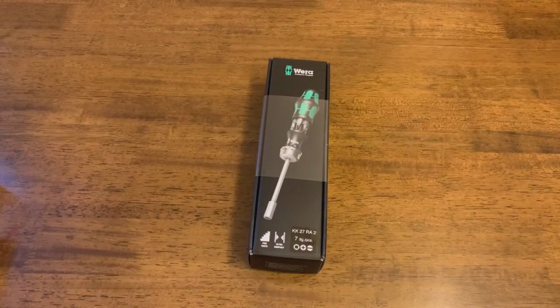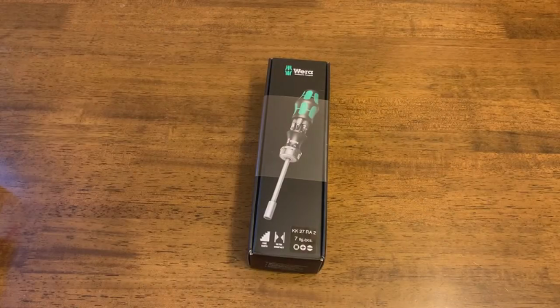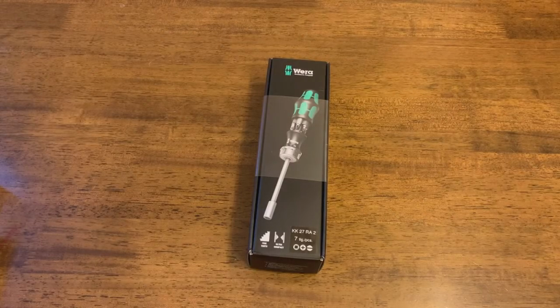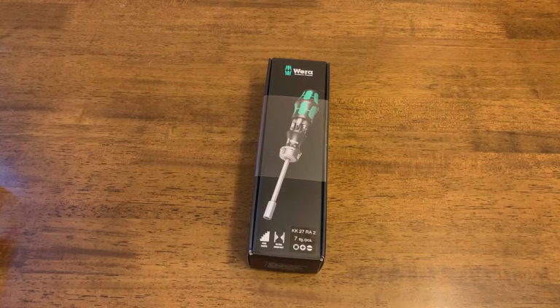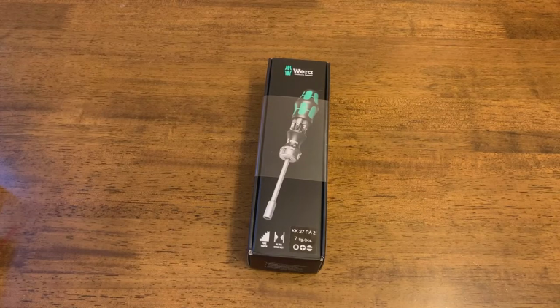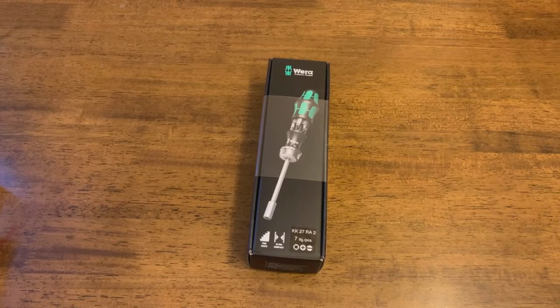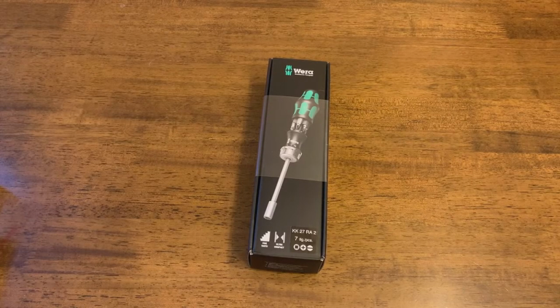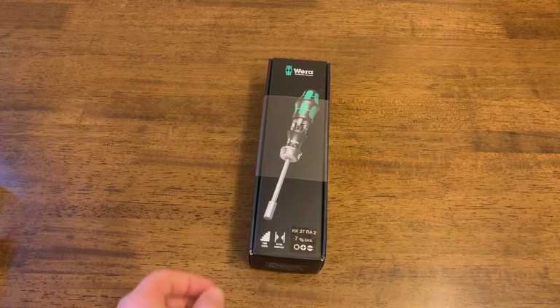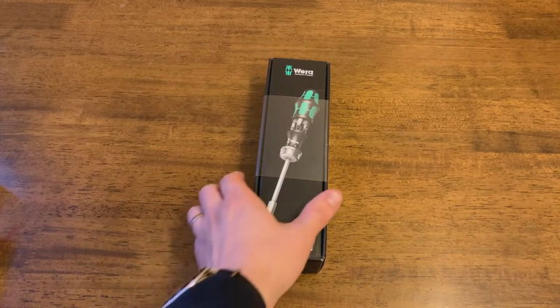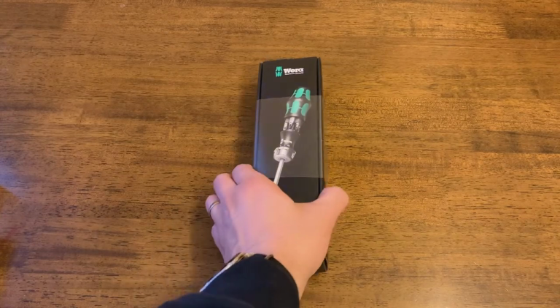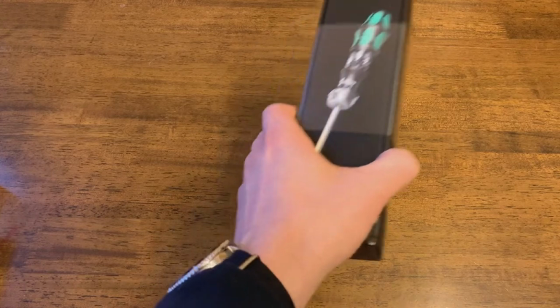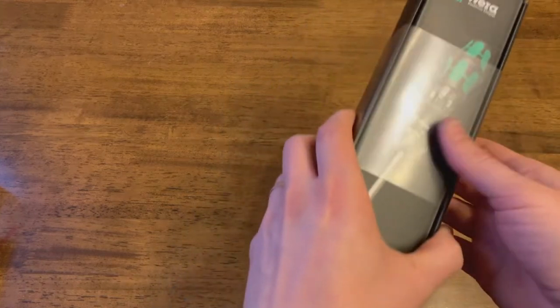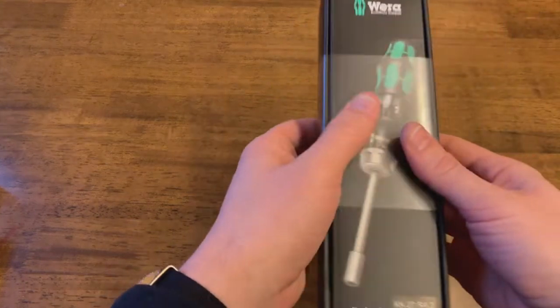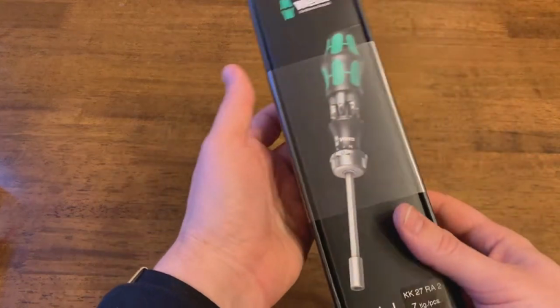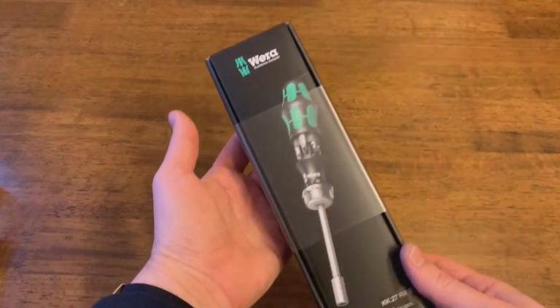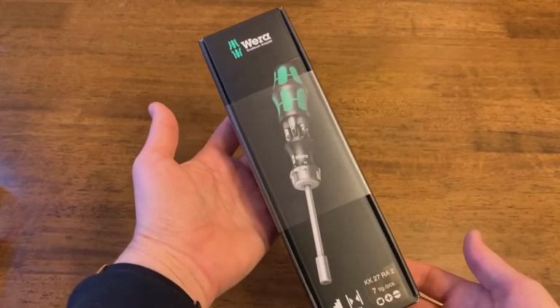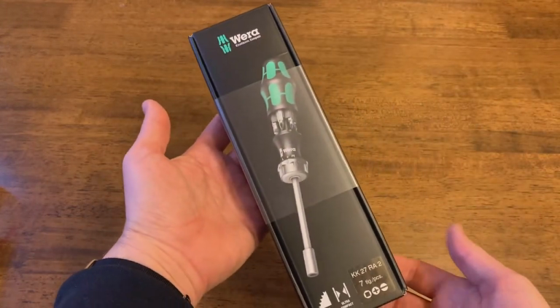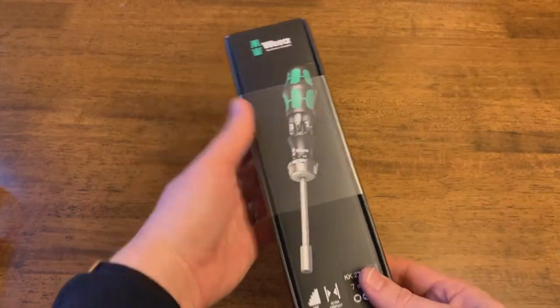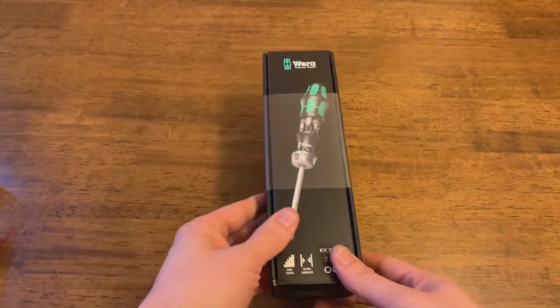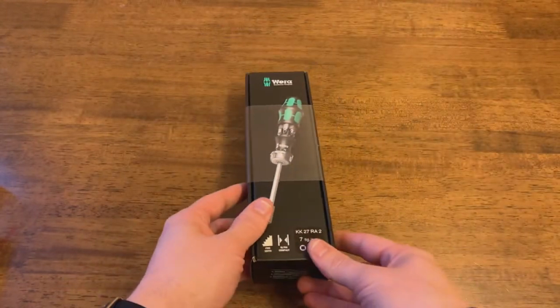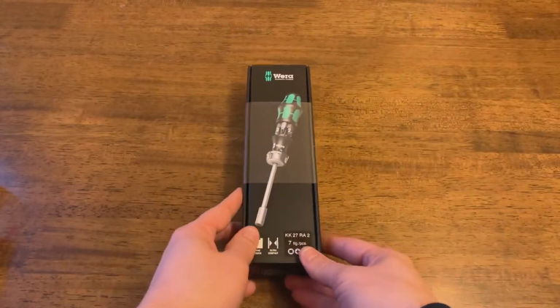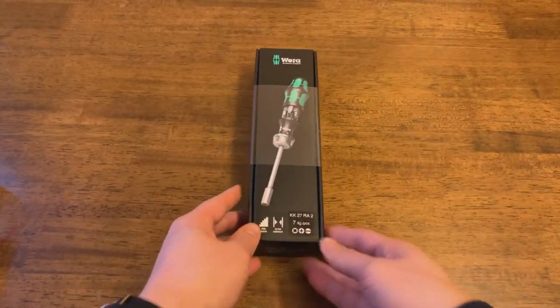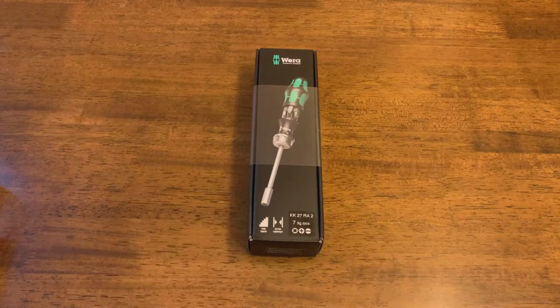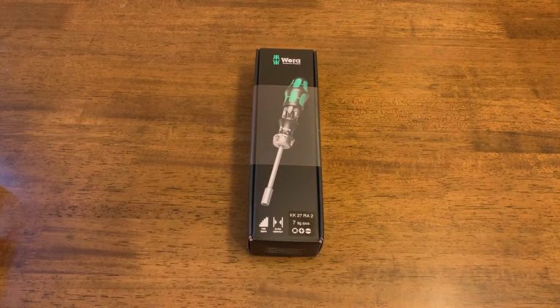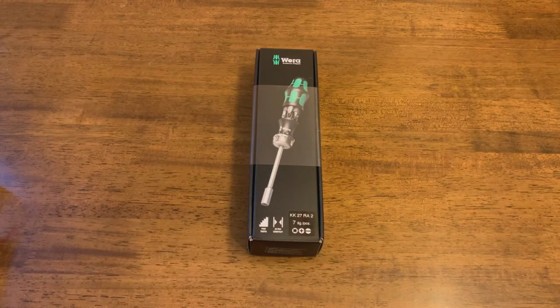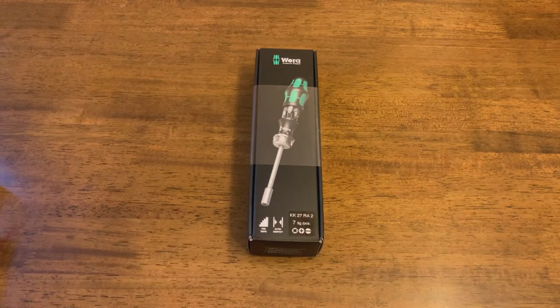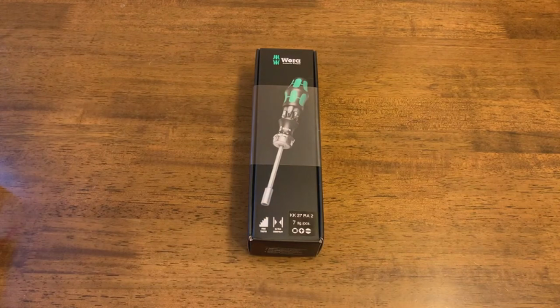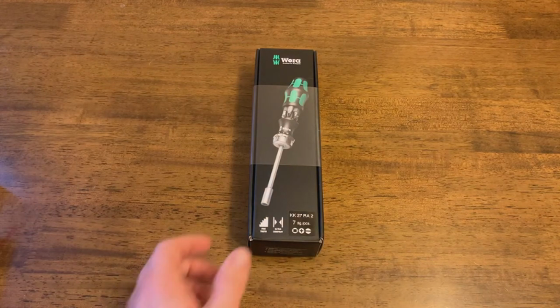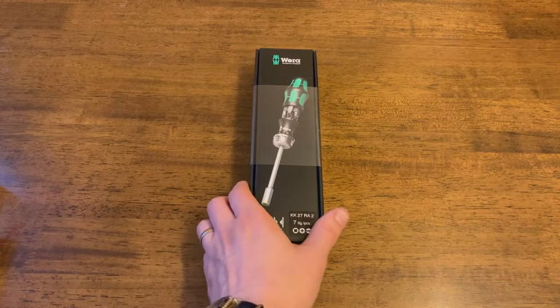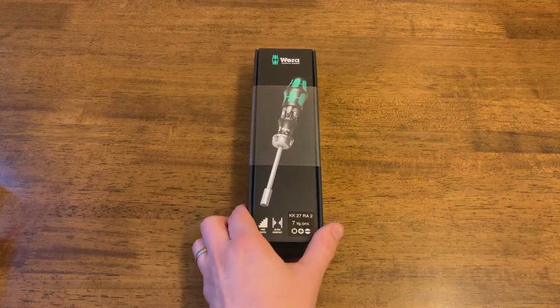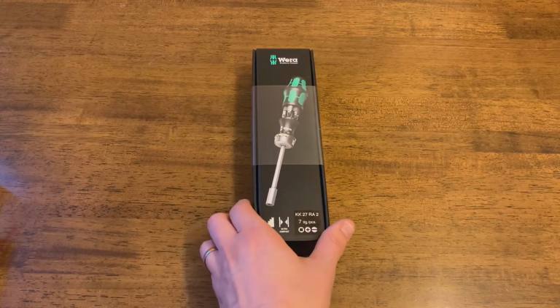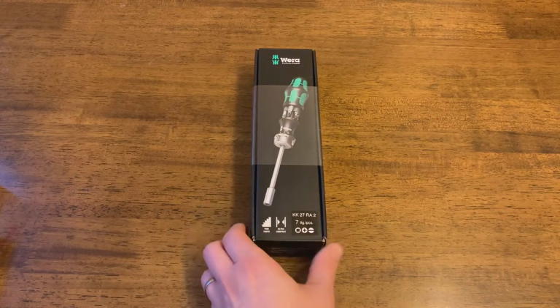Hello everybody, this is Andrew doing a review of the Wera KK37 ratcheting screwdriver. I purchased this off Amazon a few days ago and it just arrived, so I wanted to go ahead and do a quick unboxing, first impressions, and a mini review.